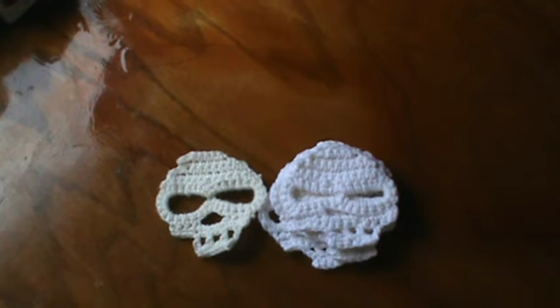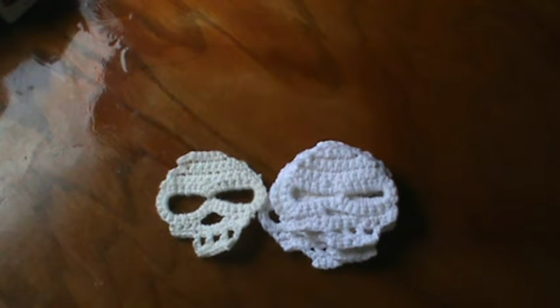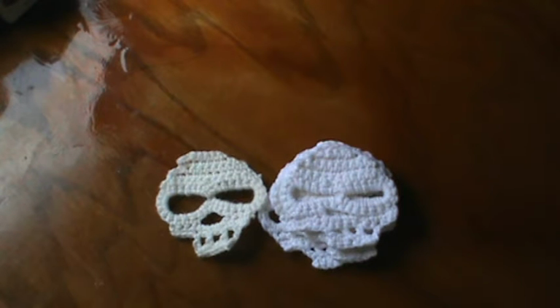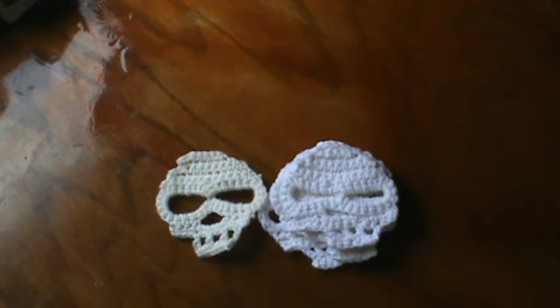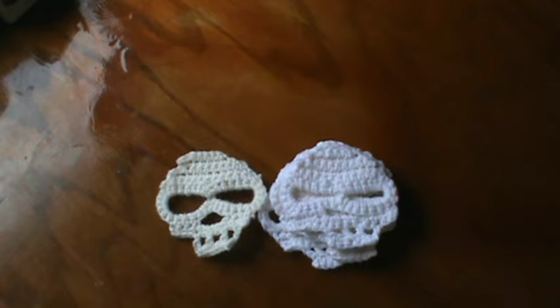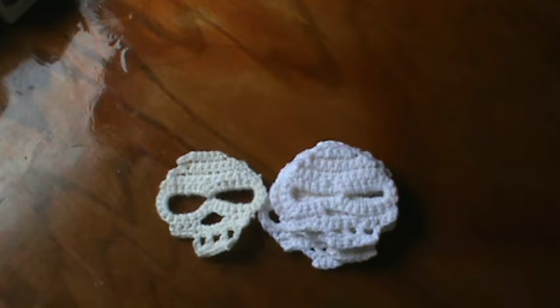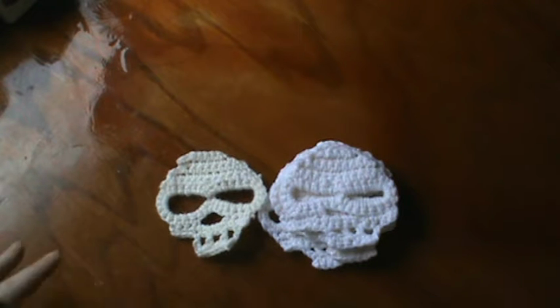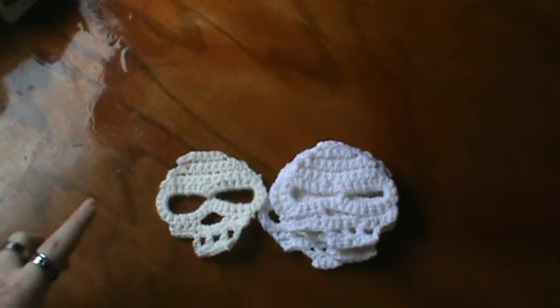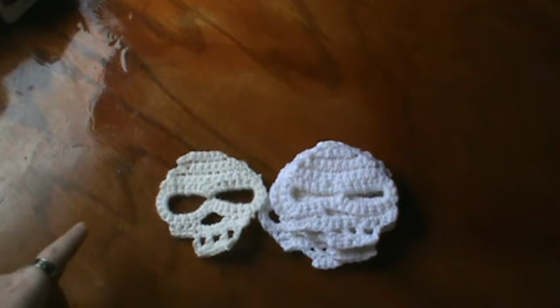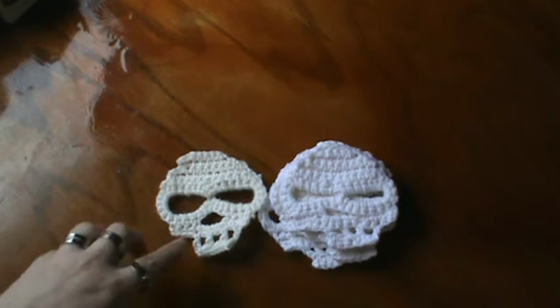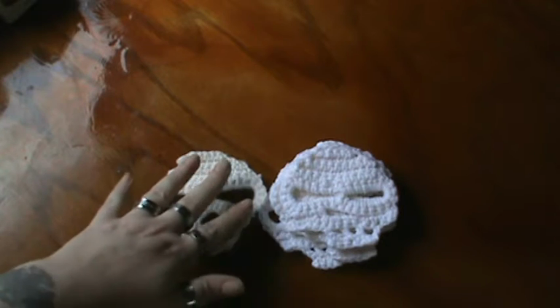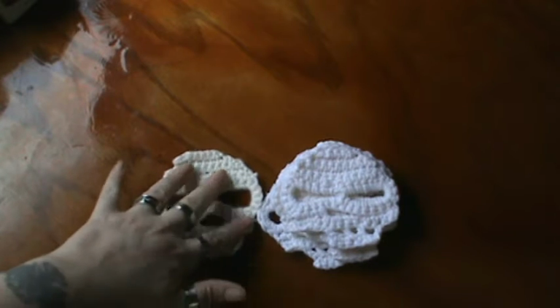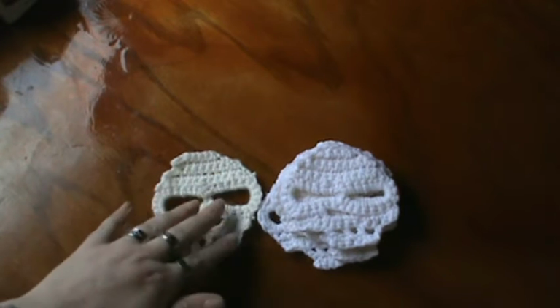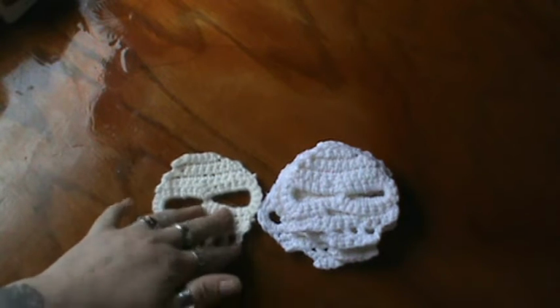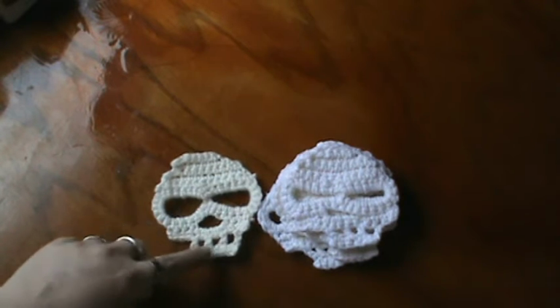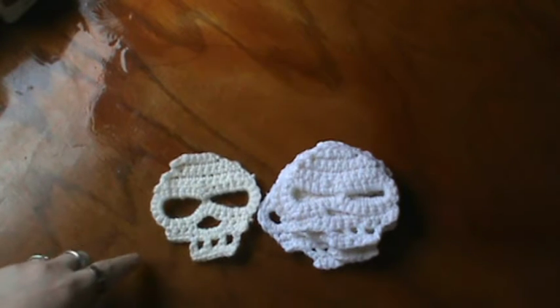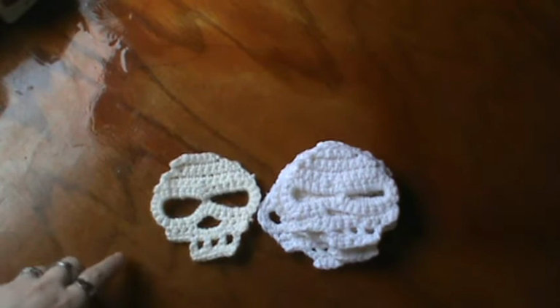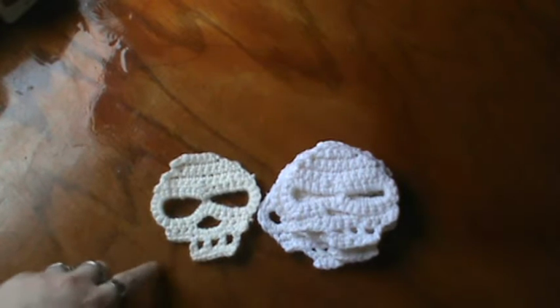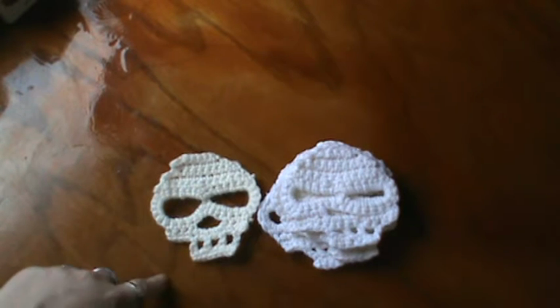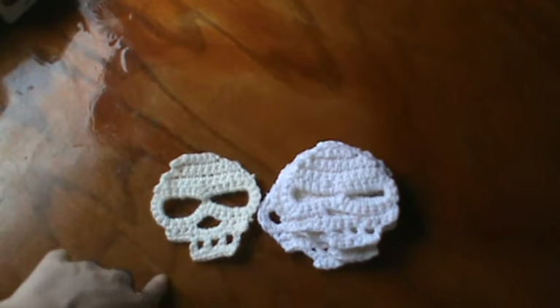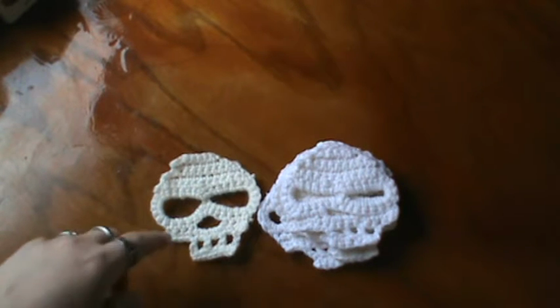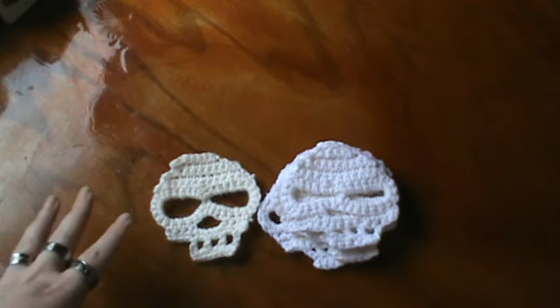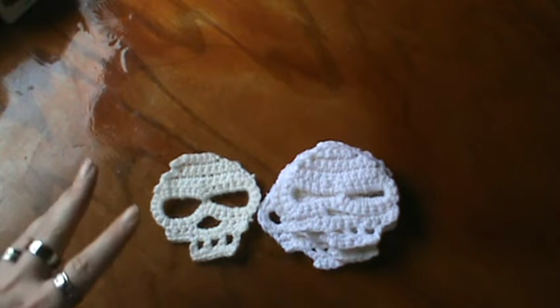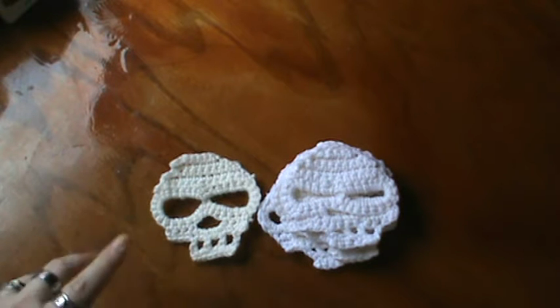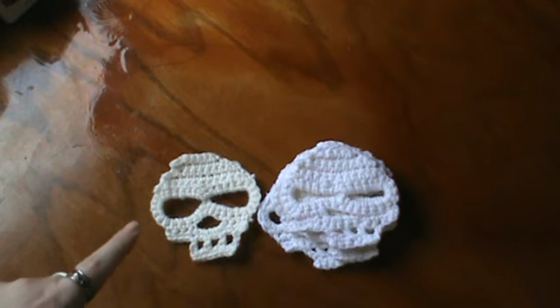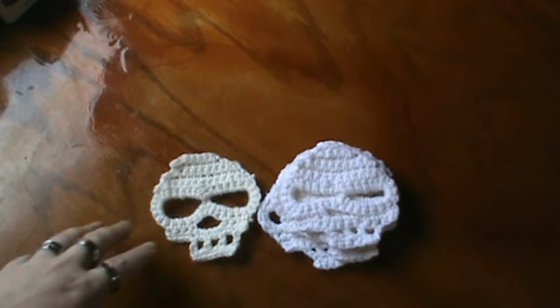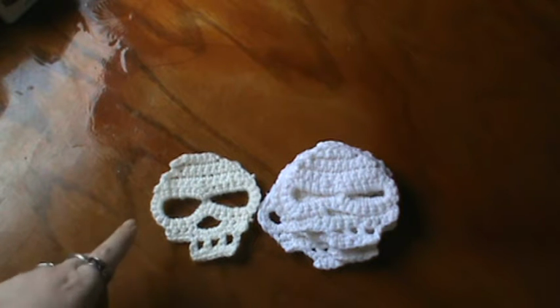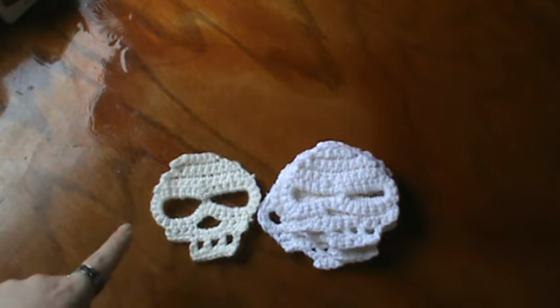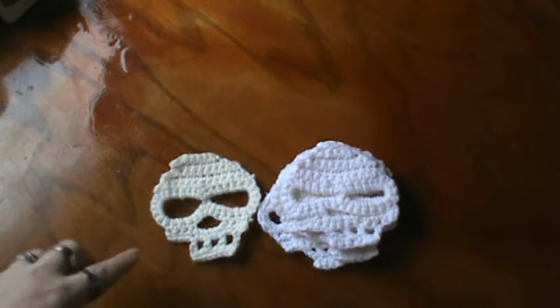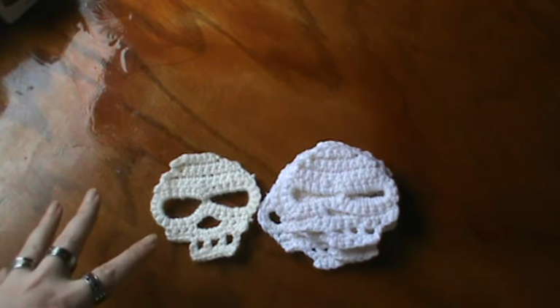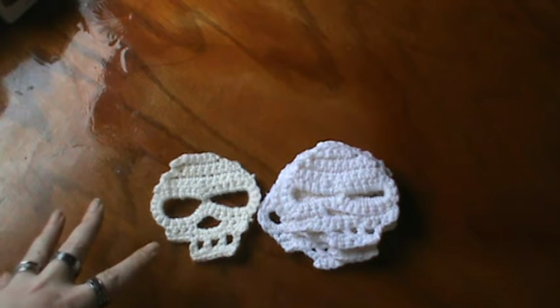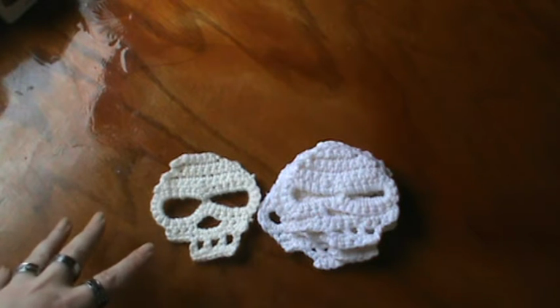Hi everyone, it's Brenda. I'm here with another video share. These are all my crochet skulls. I have shown these in the past and I have gotten a lot of interest in them. I did mention that I had a pattern and I do have it written up.